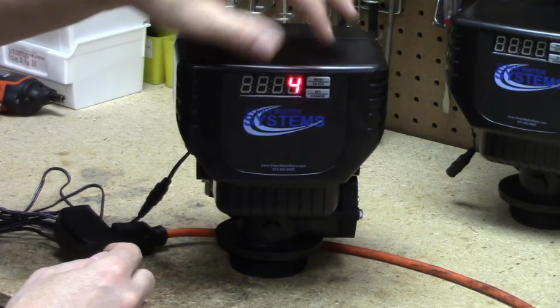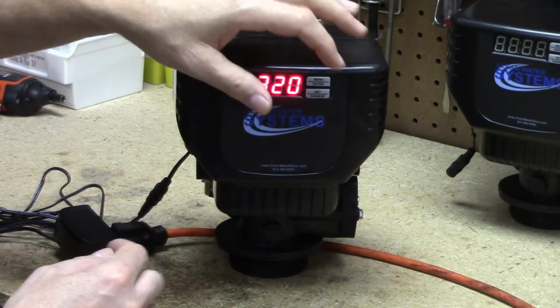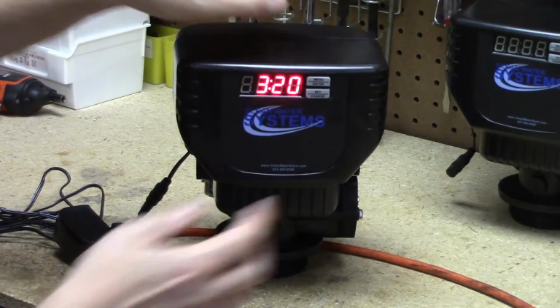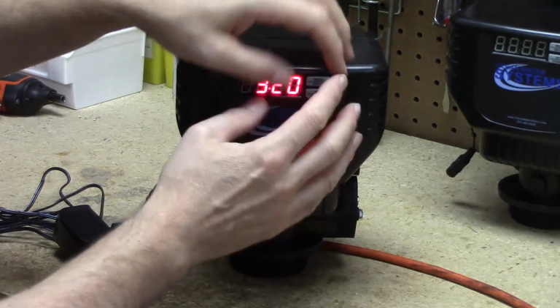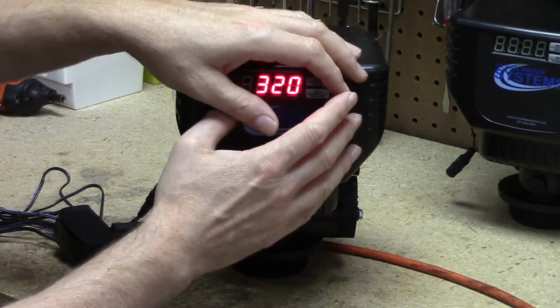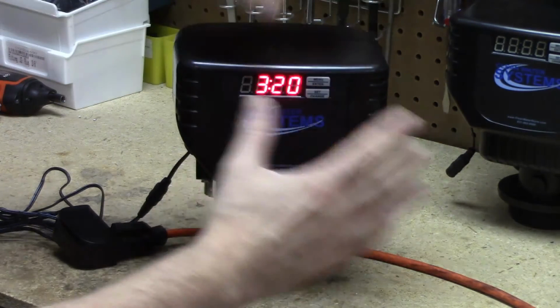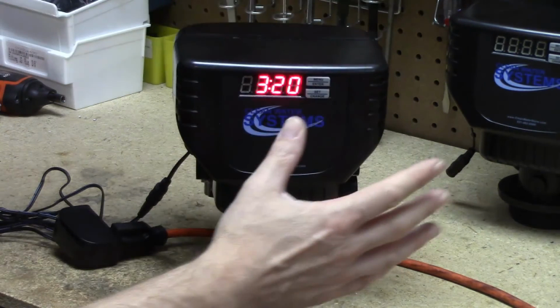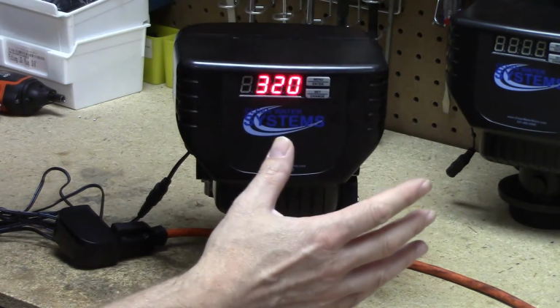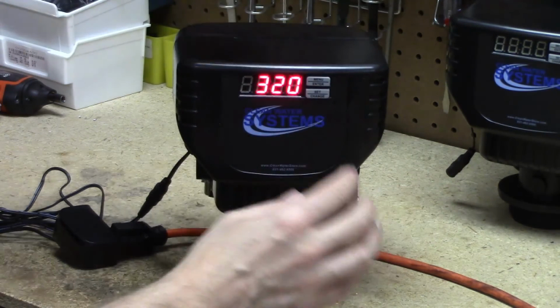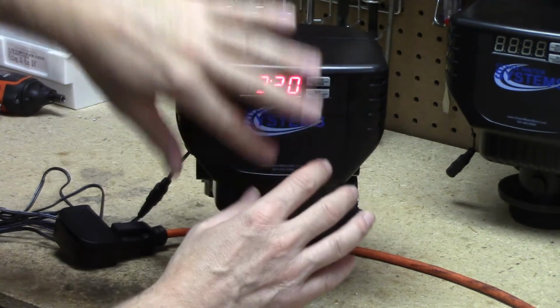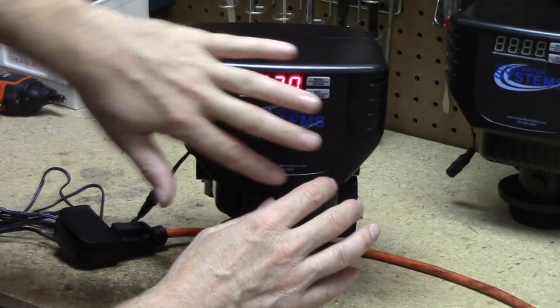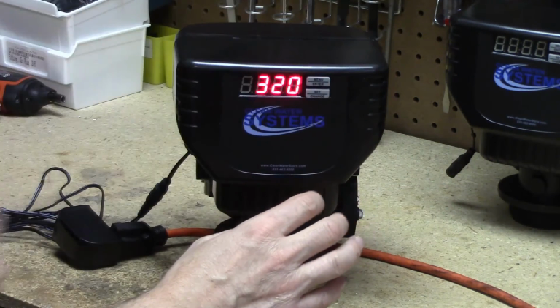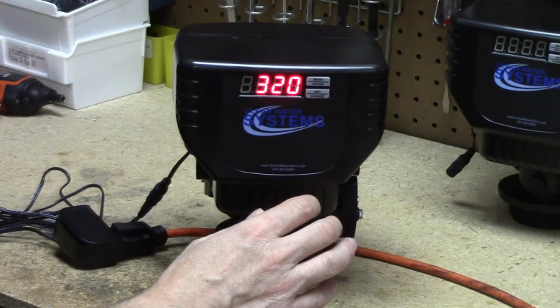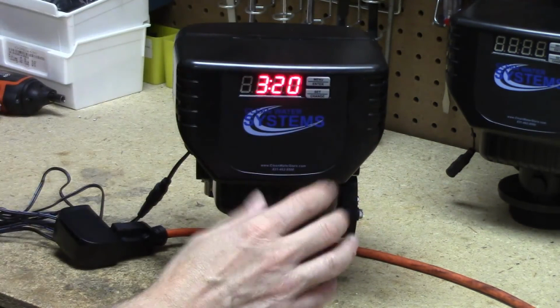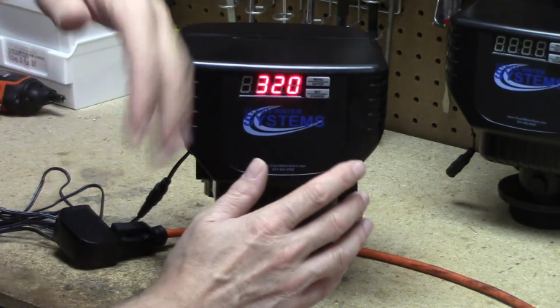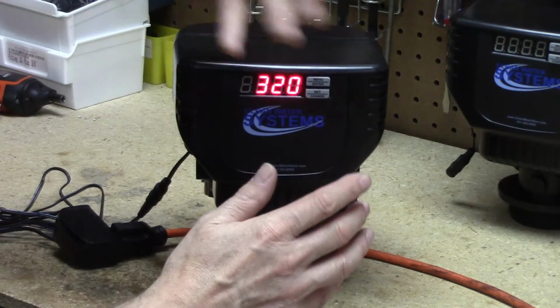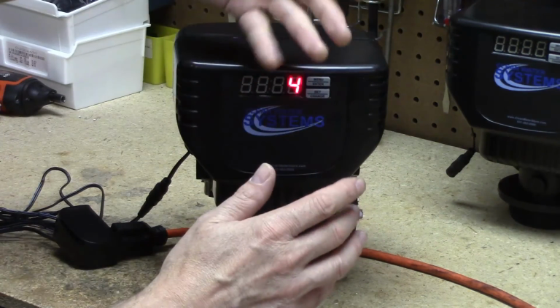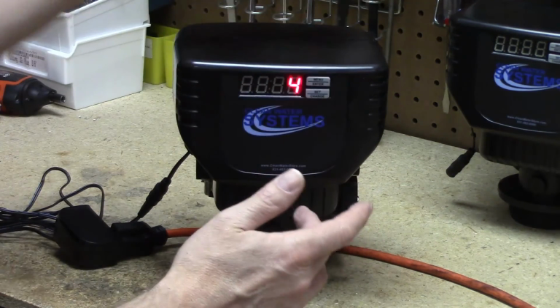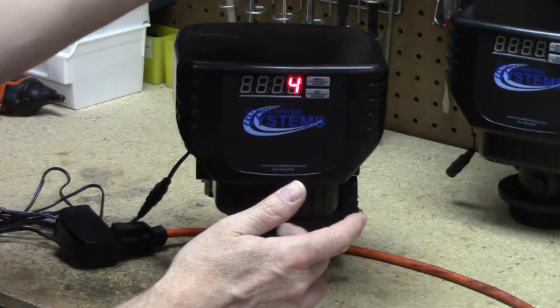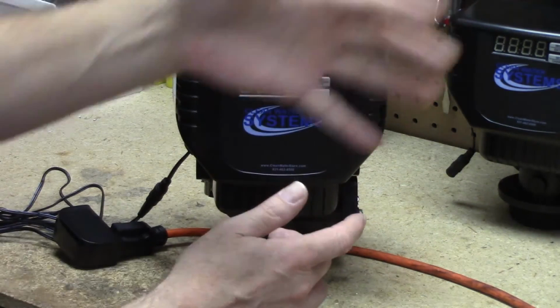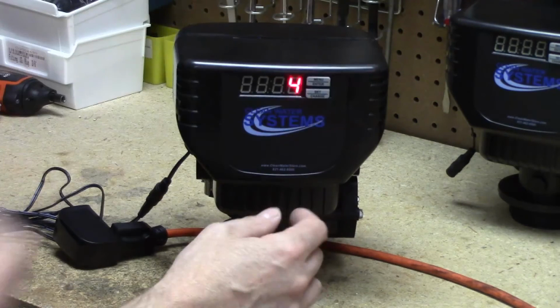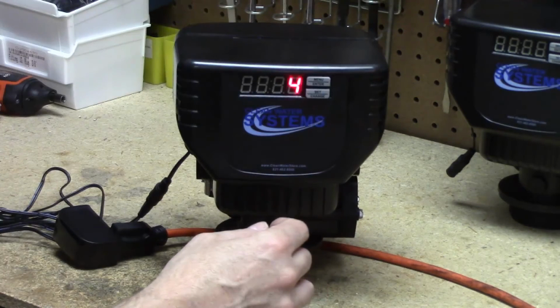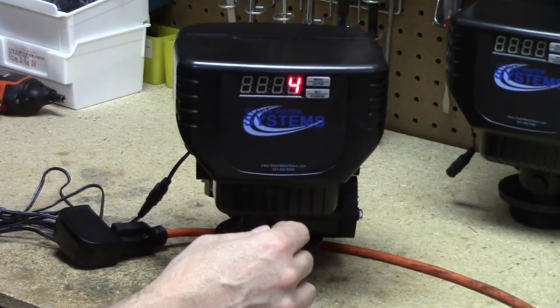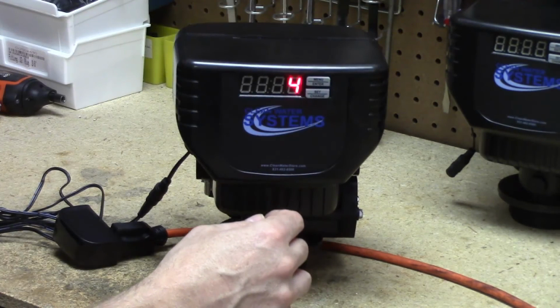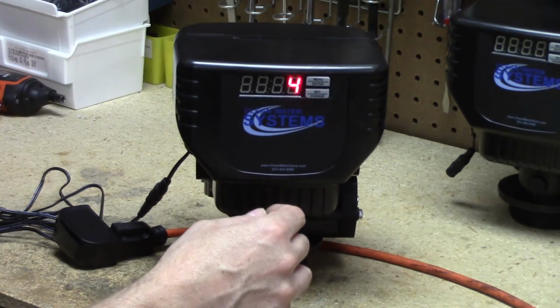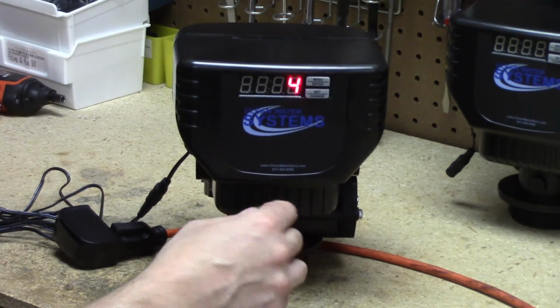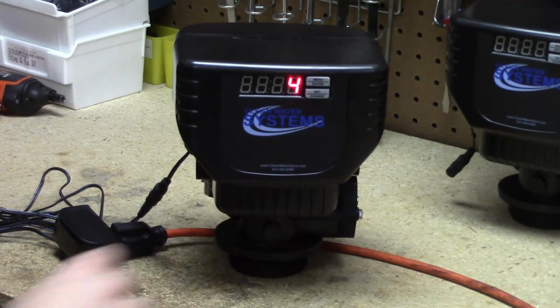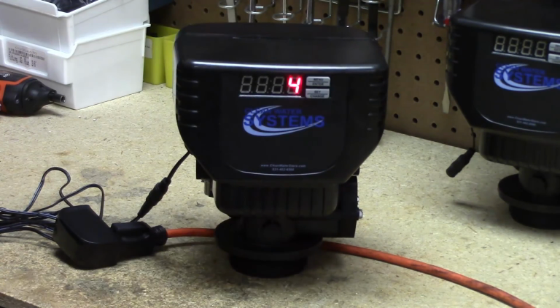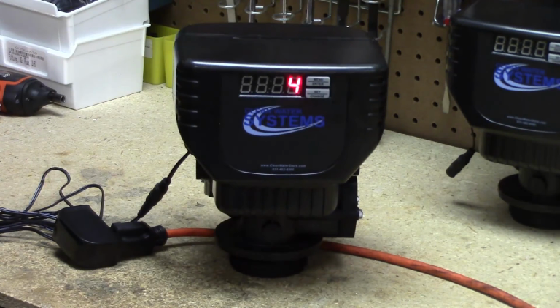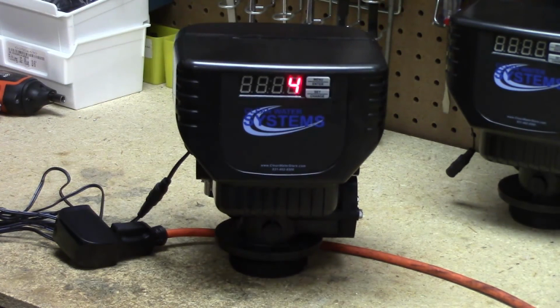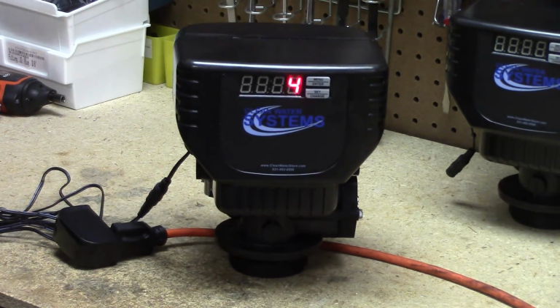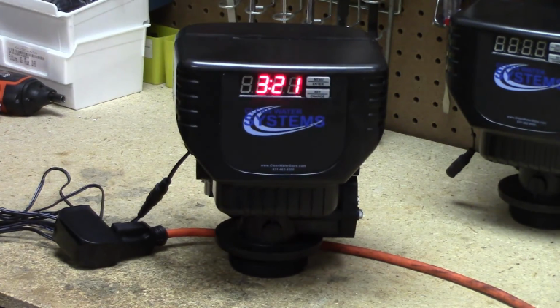Also, if you touch no buttons while you're in the programming, after 60 seconds it'll automatically go out of the programming. That's all folks!